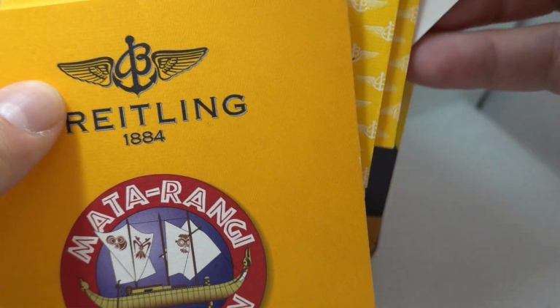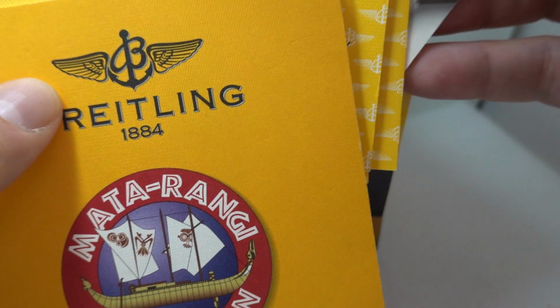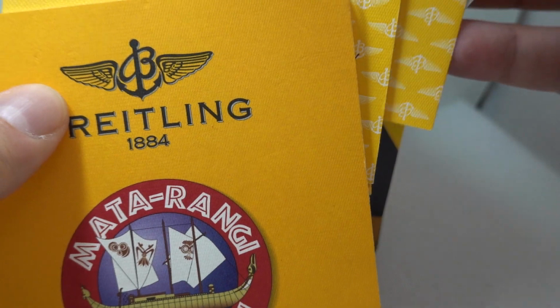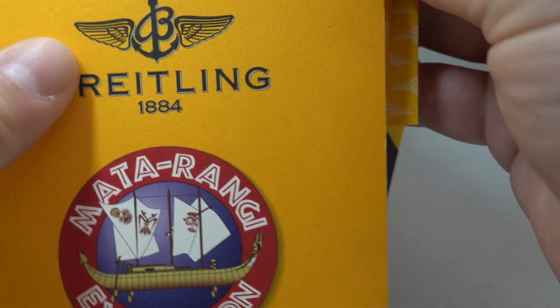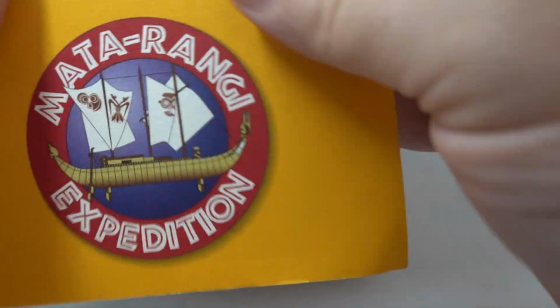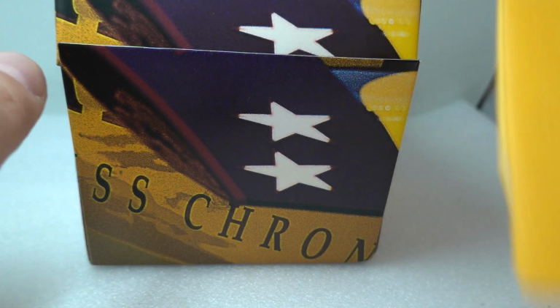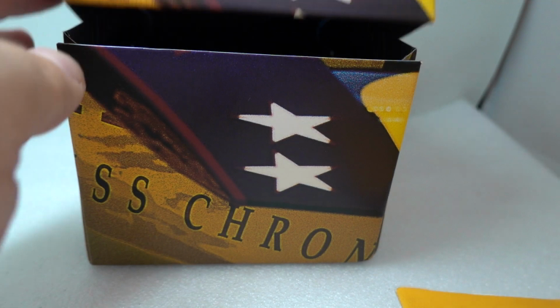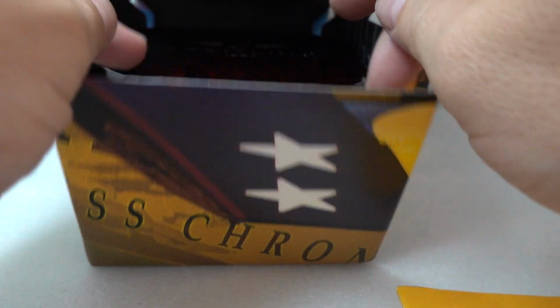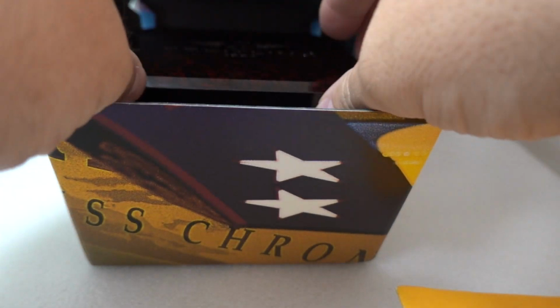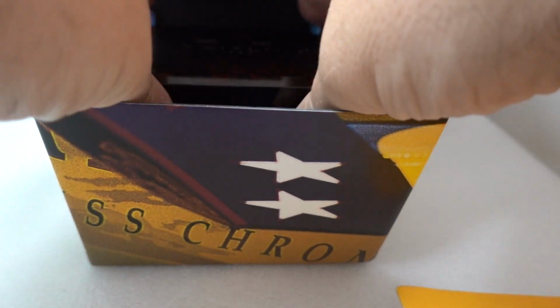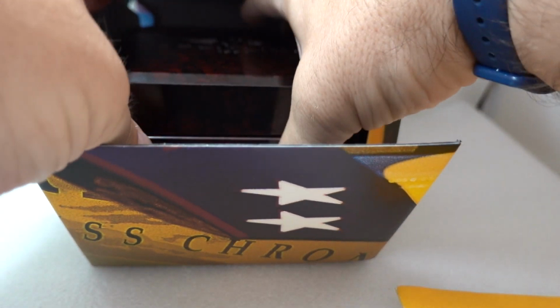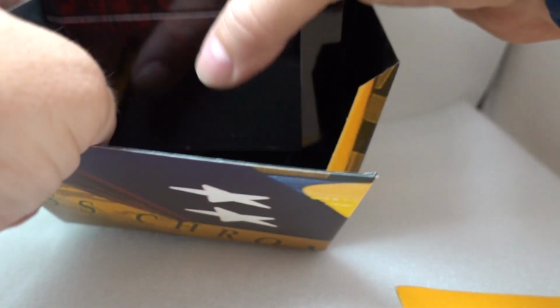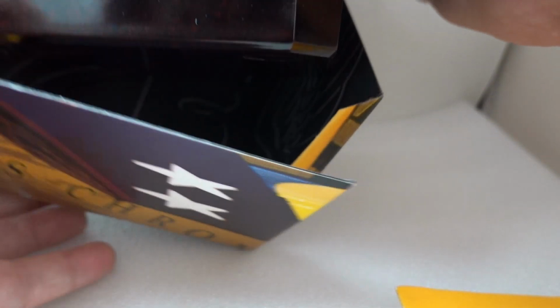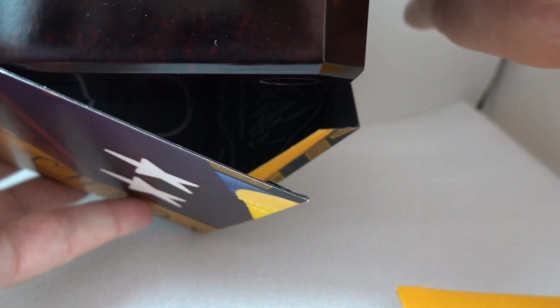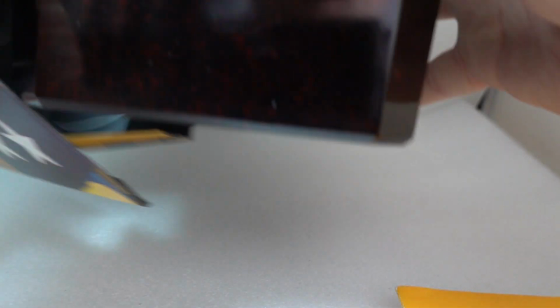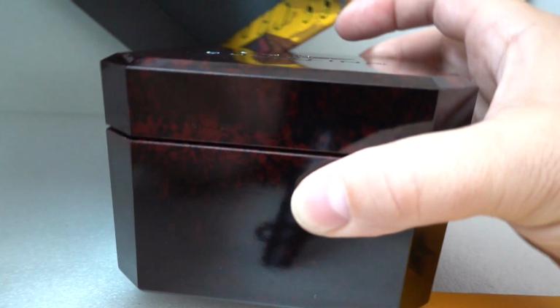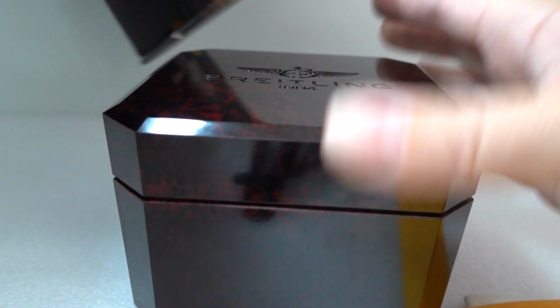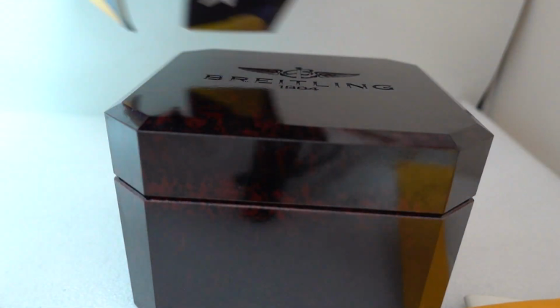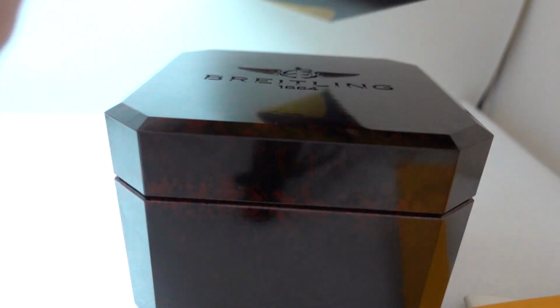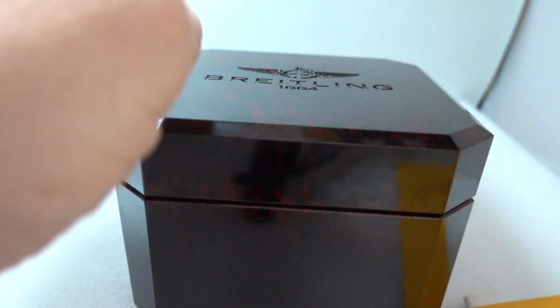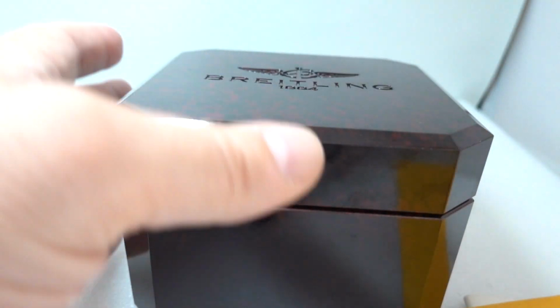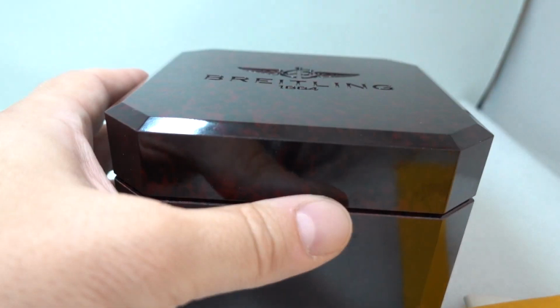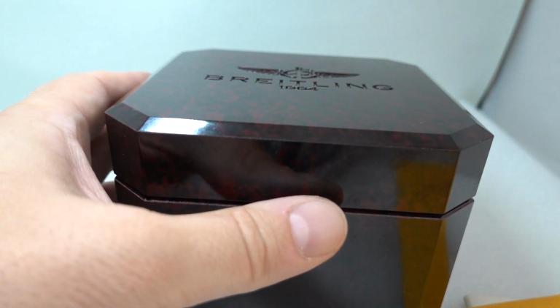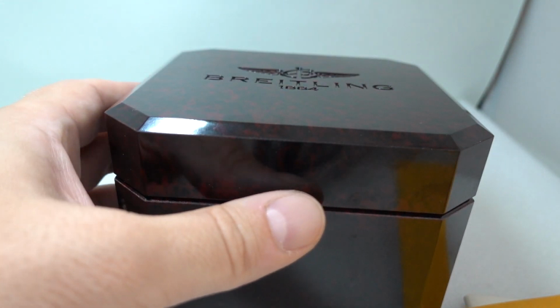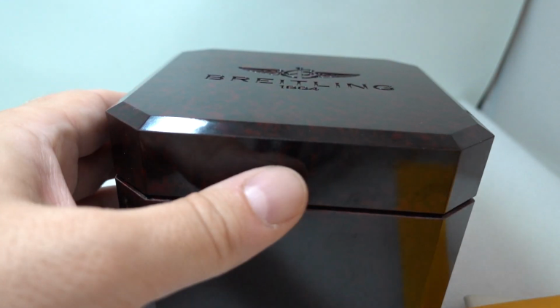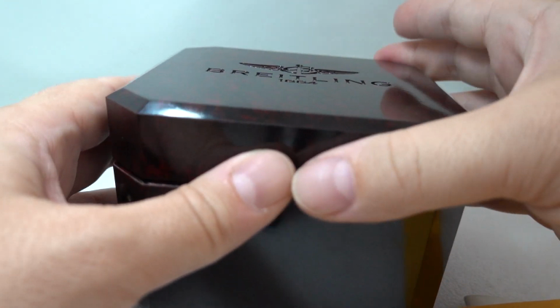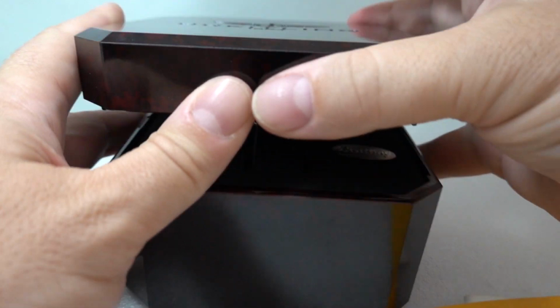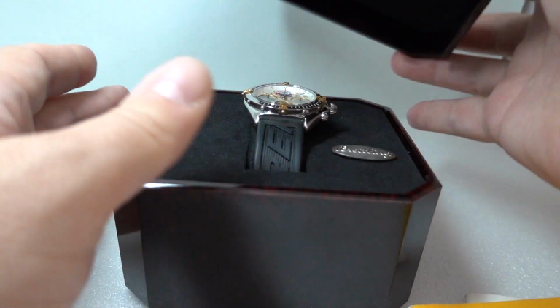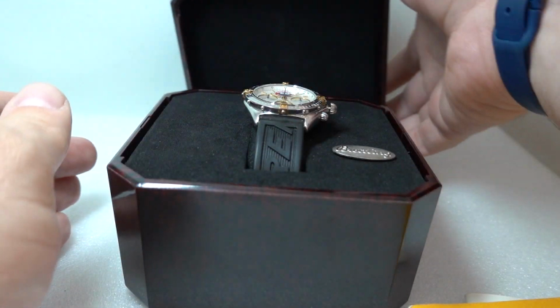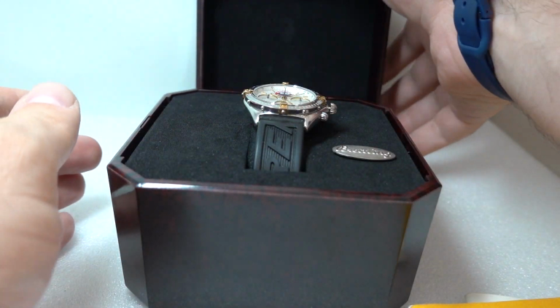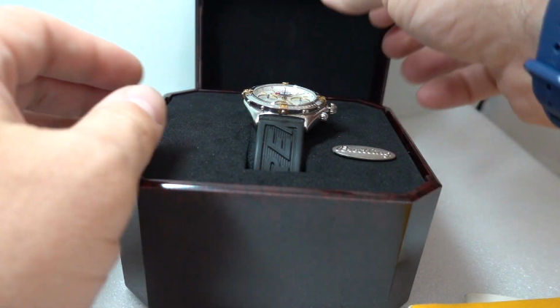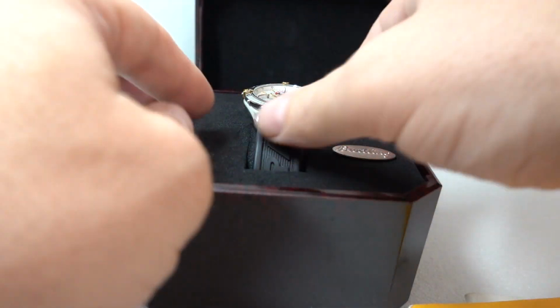We've got all the books and the papers, we've got the outer box and the inner box, and of course in the Bakelite box we have the watch.